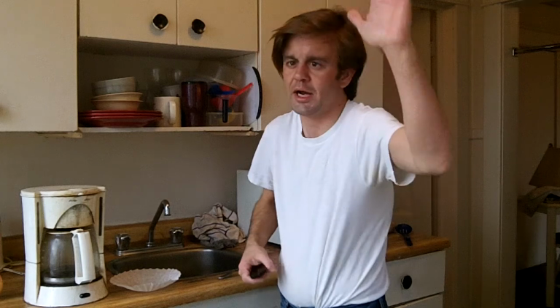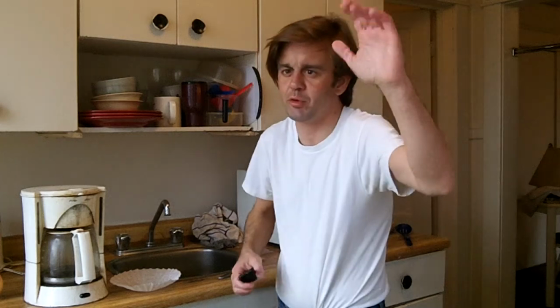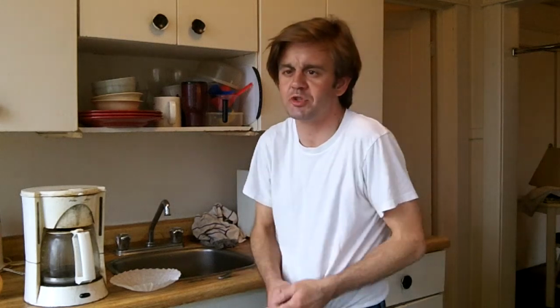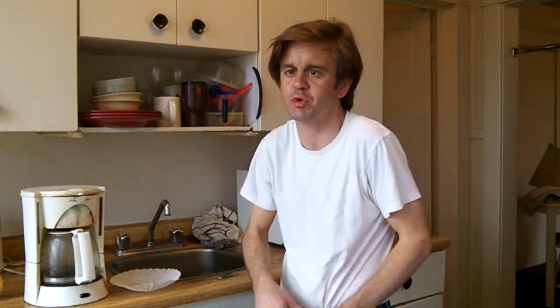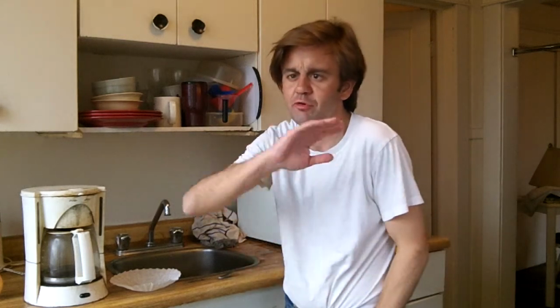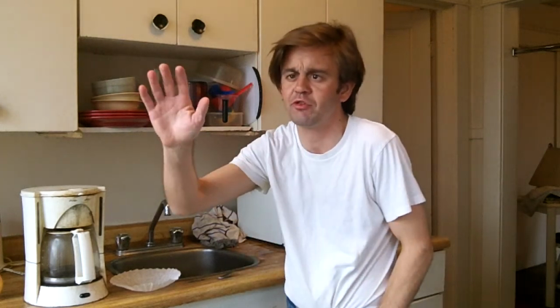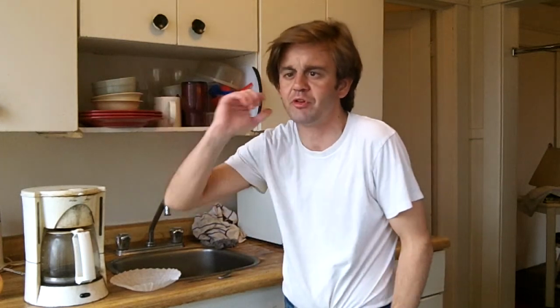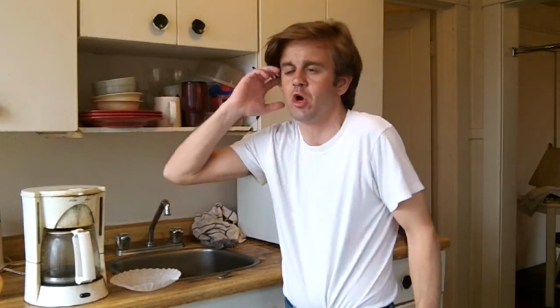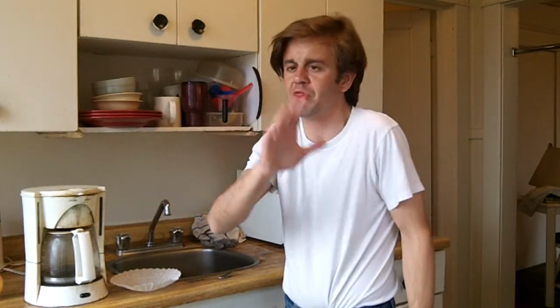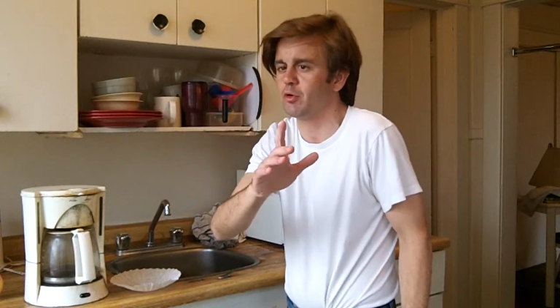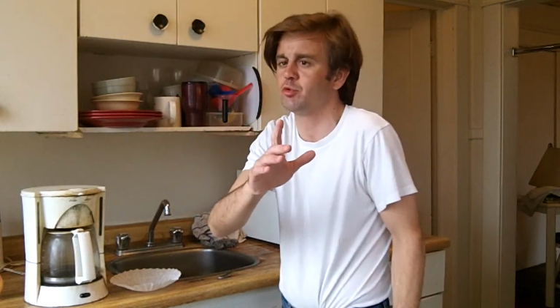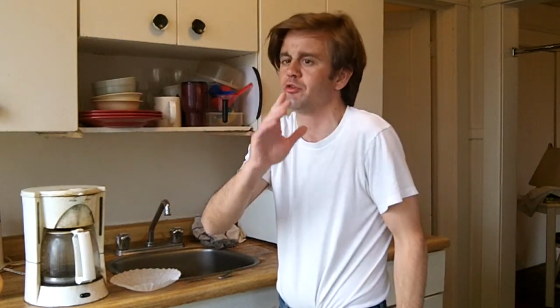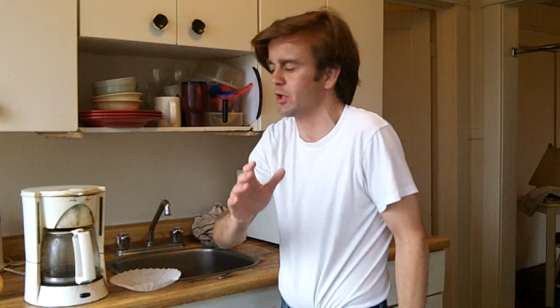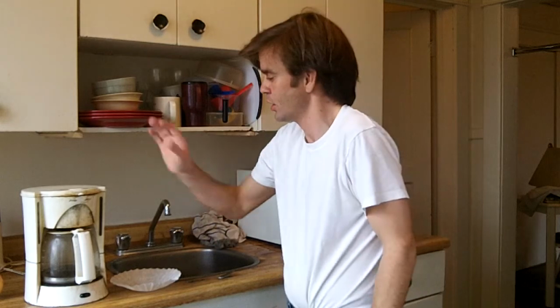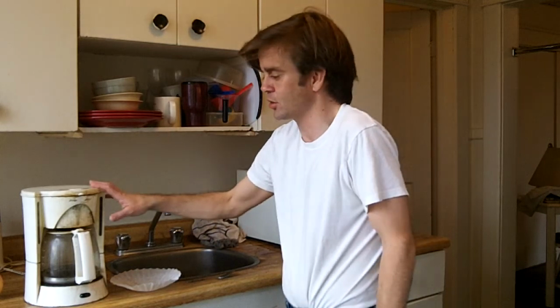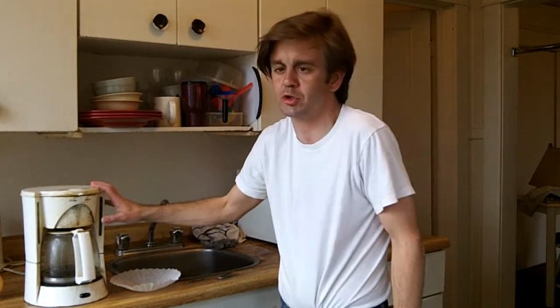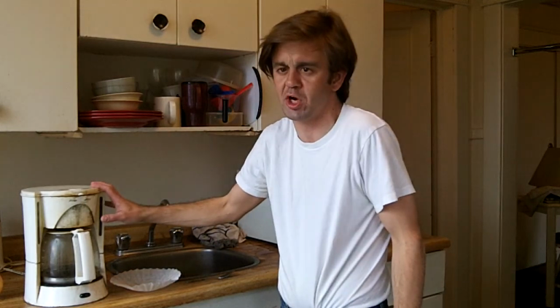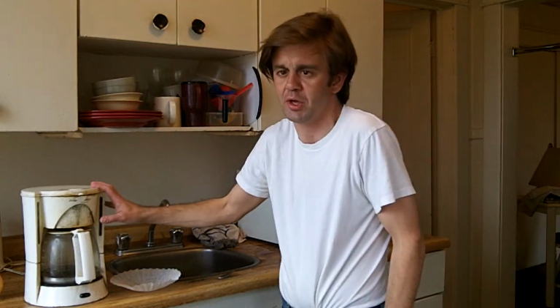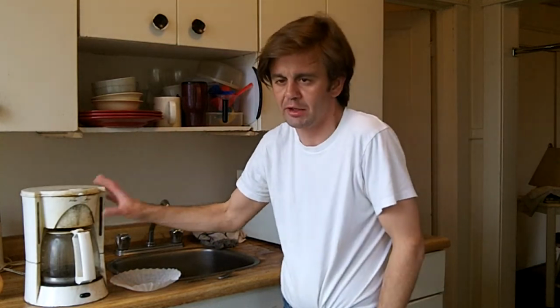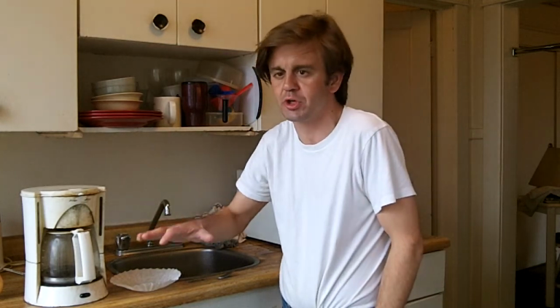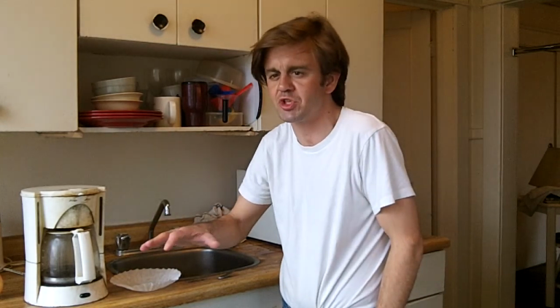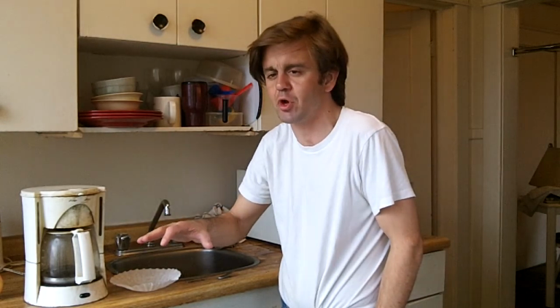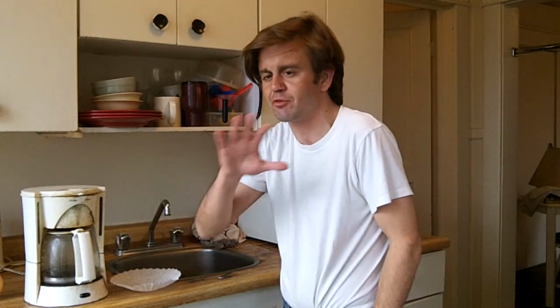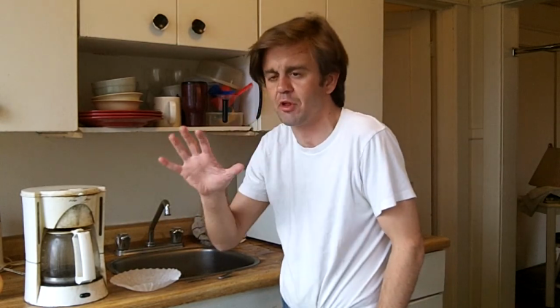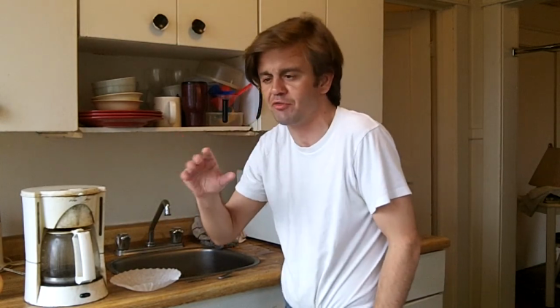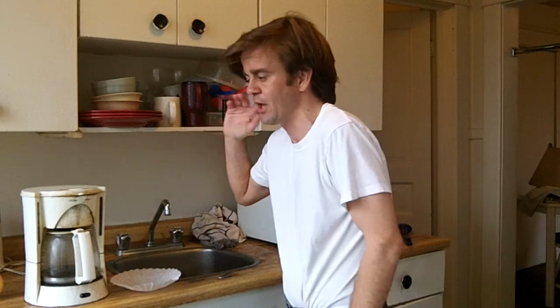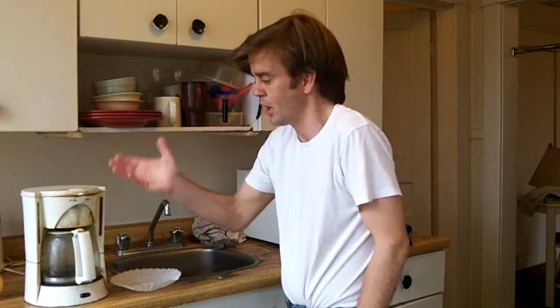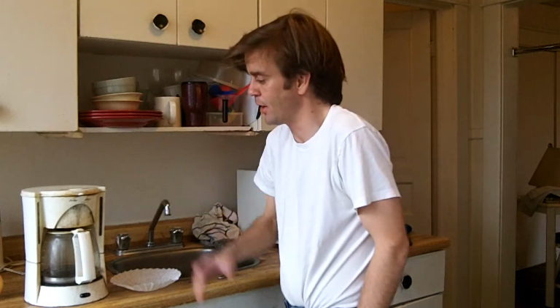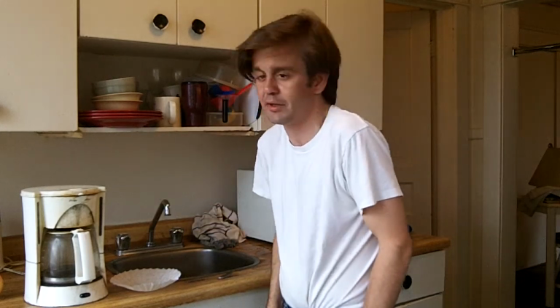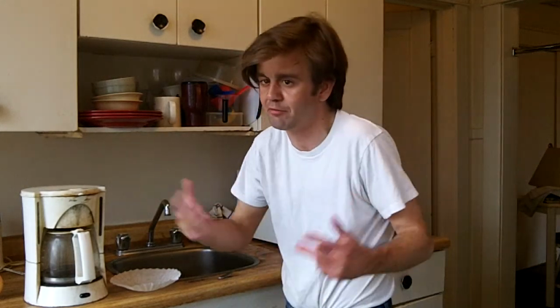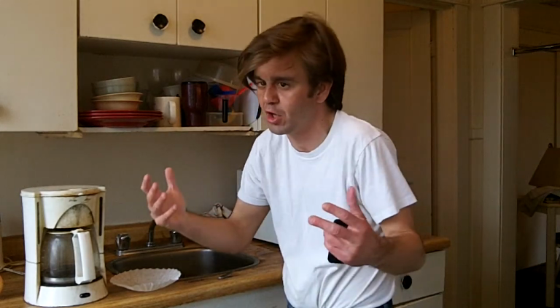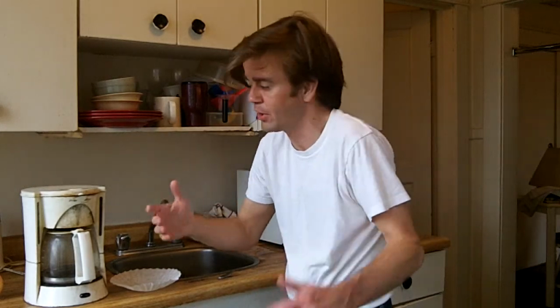Hi everybody, welcome to Jake's Showcase. I do videos on Wednesdays. One thing I know how to do real good is cook a good cup of coffee. I used to work at a coffee shop for a long time, so I sold lots of coffees, and I've loved coffee all my life.